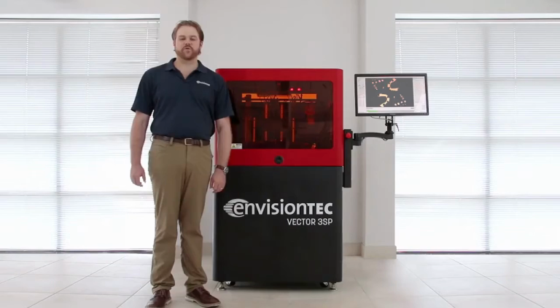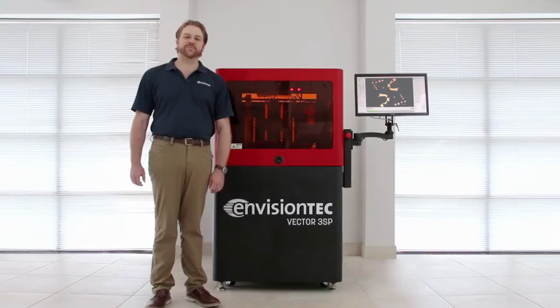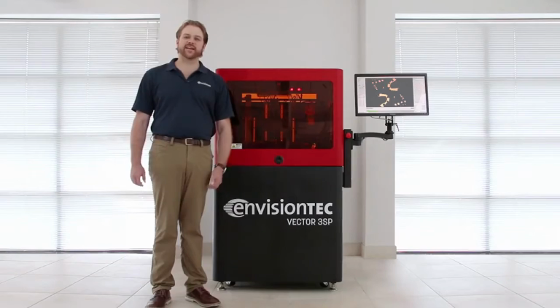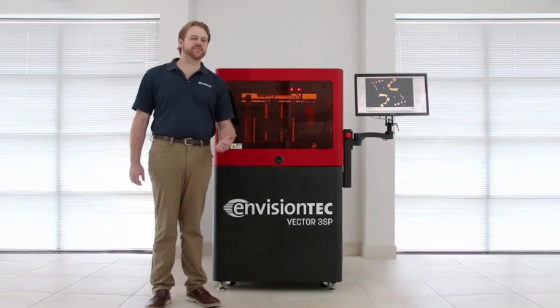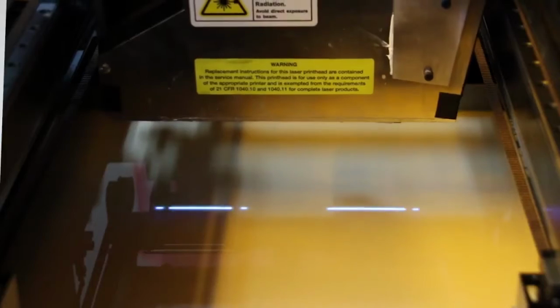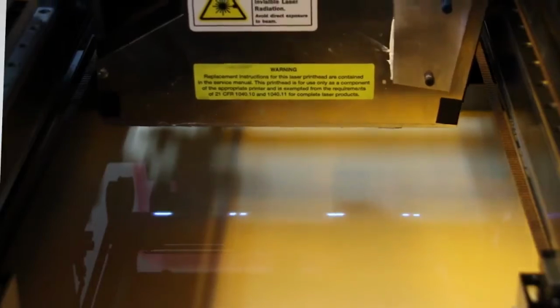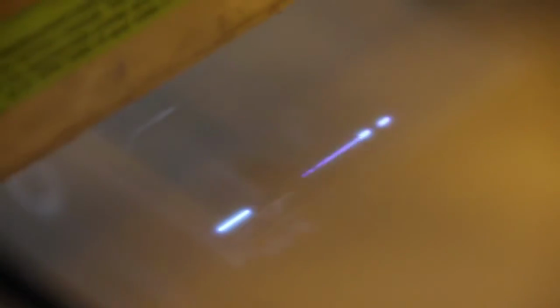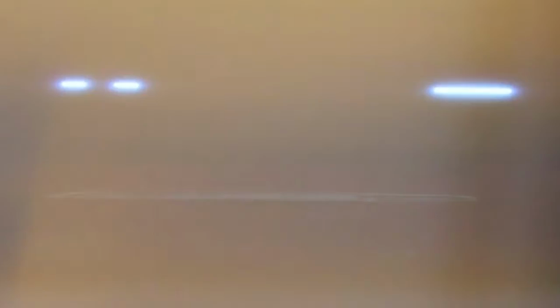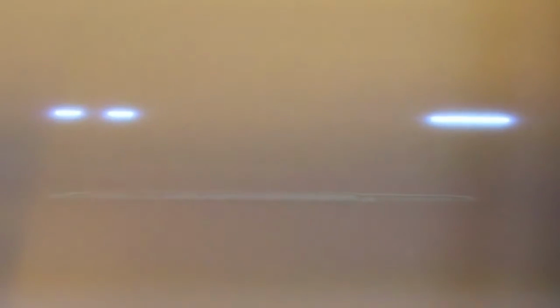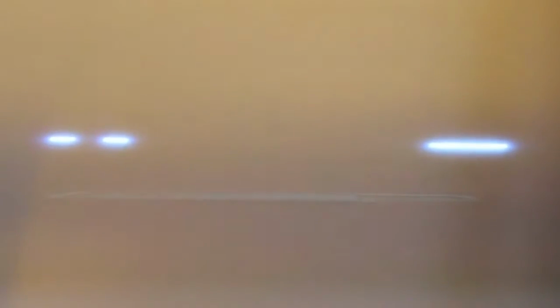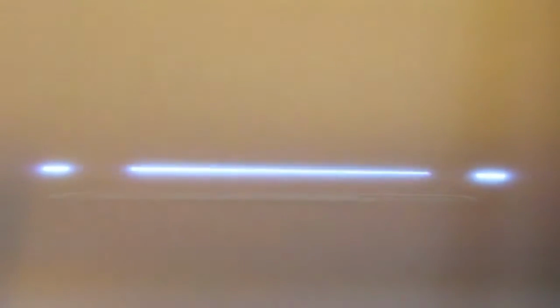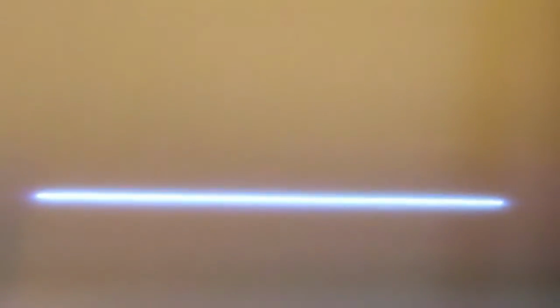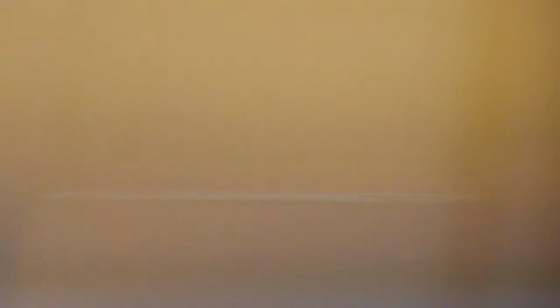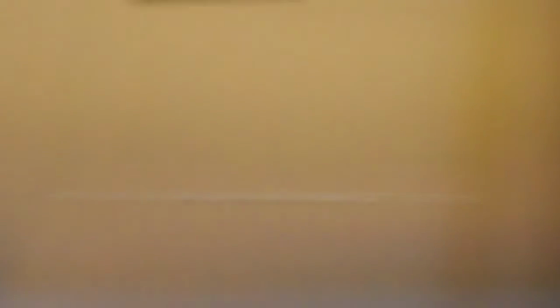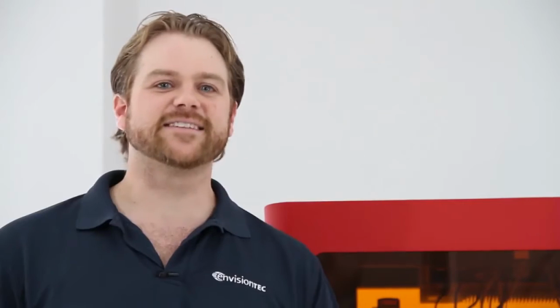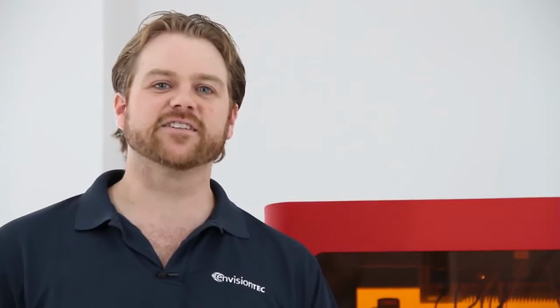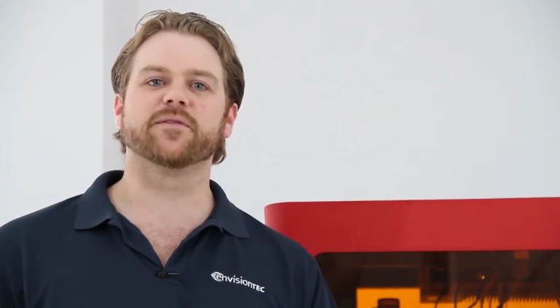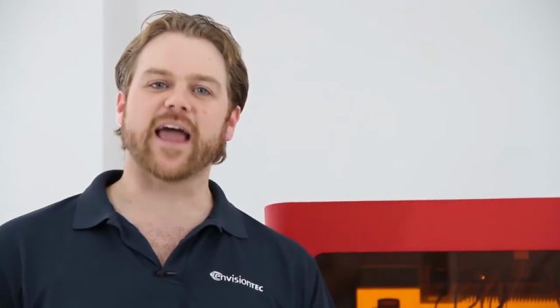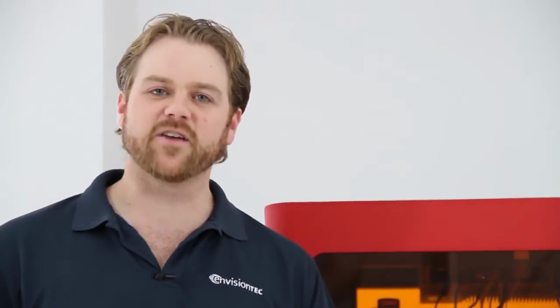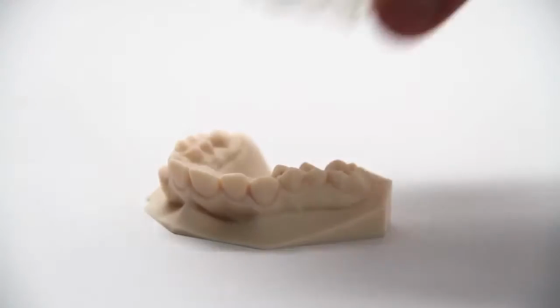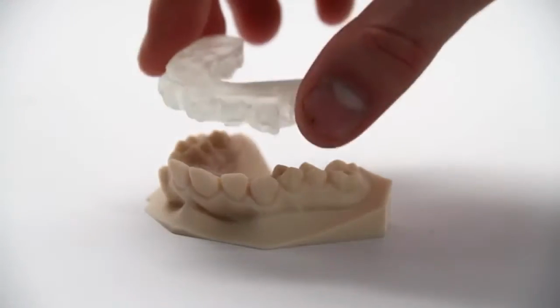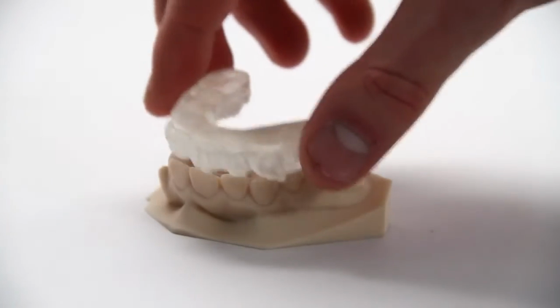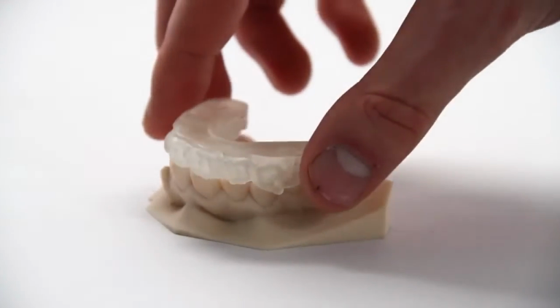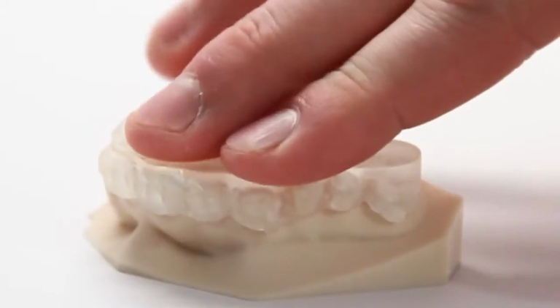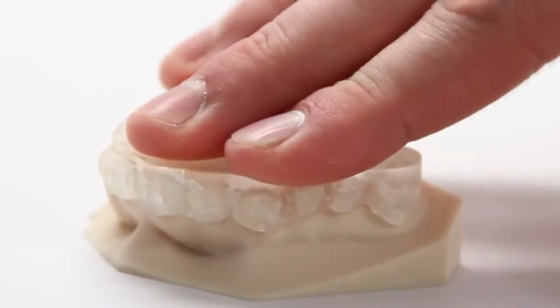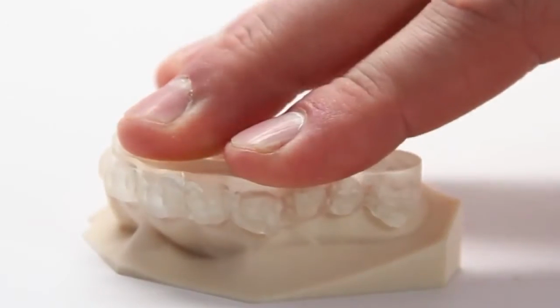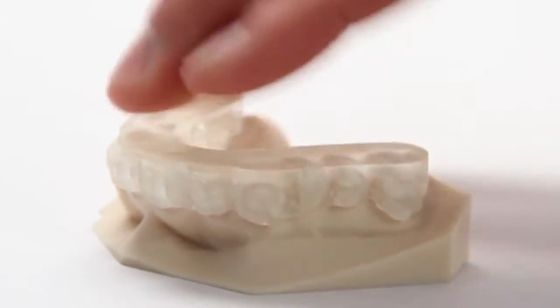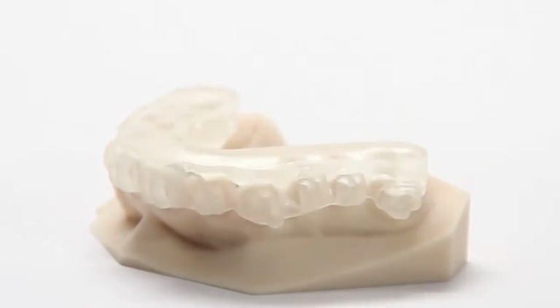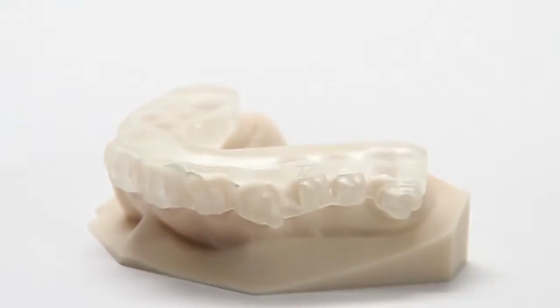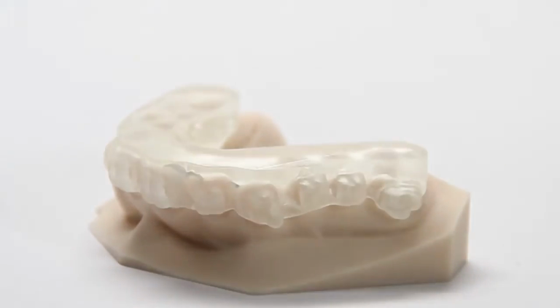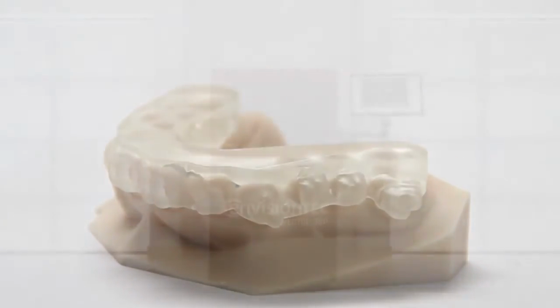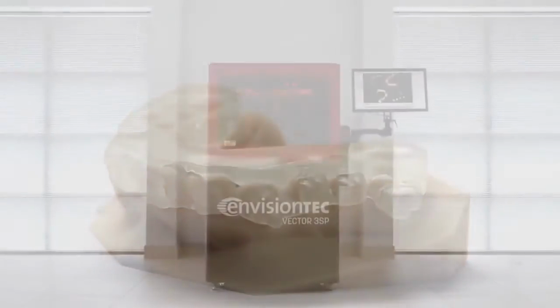3SP stands for Scan, Spin and Selectively Photo Cure. This yields some of the most accurate 3D printed models currently available for the digital dental and orthodontic laboratory.